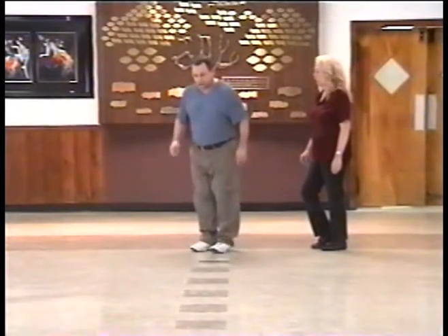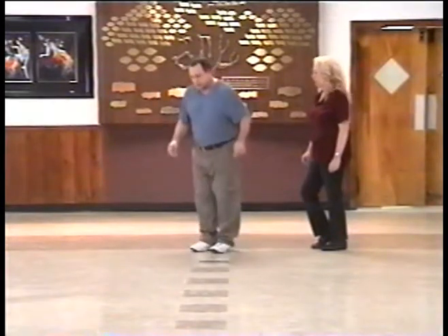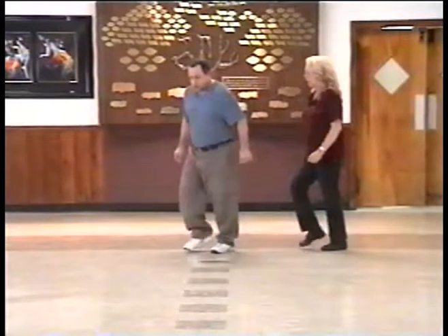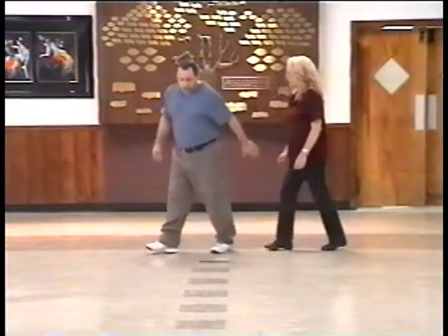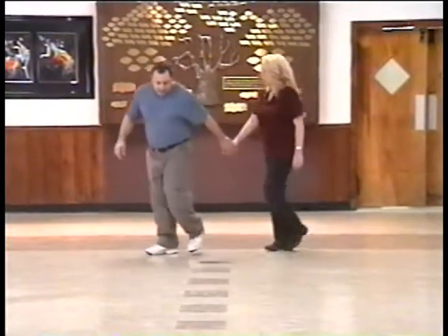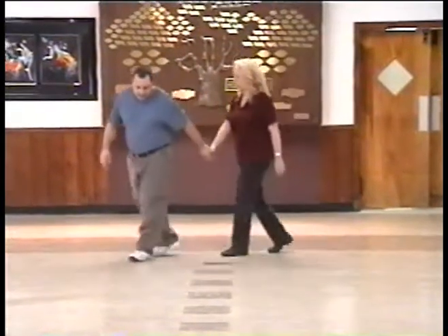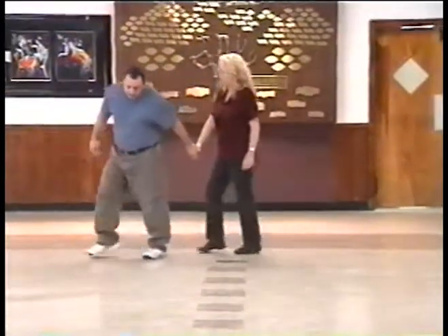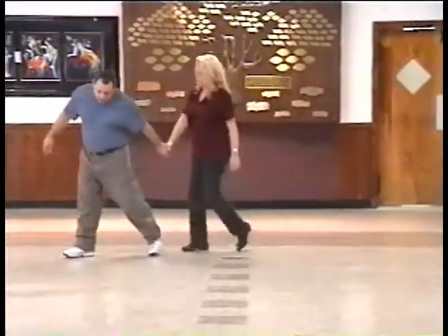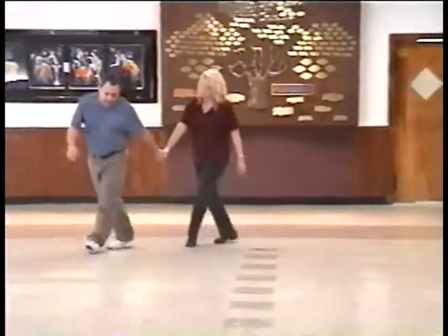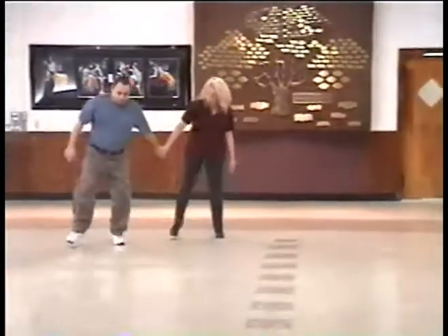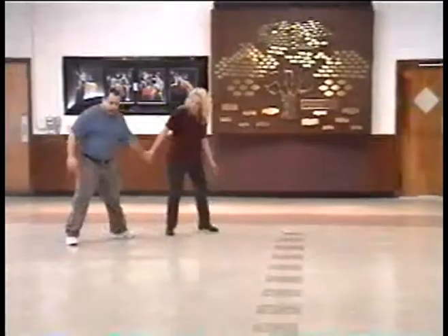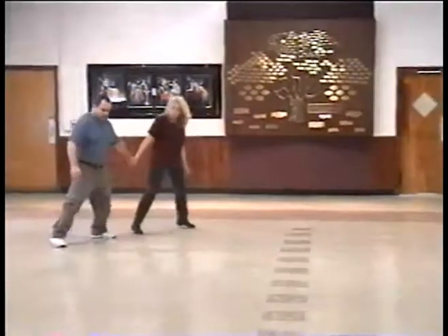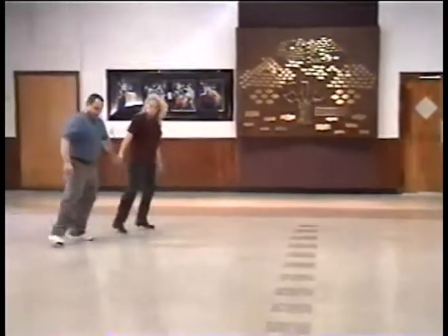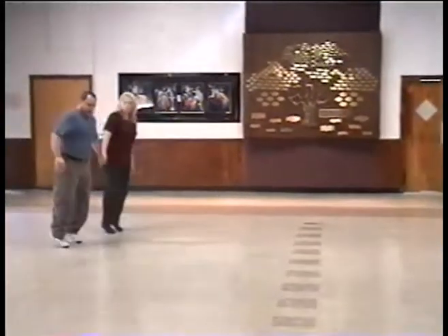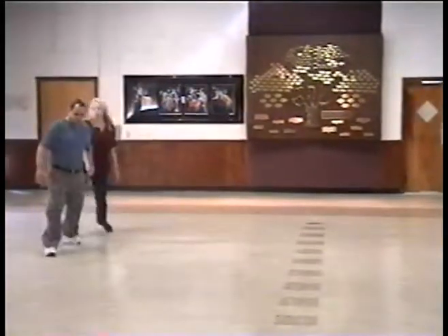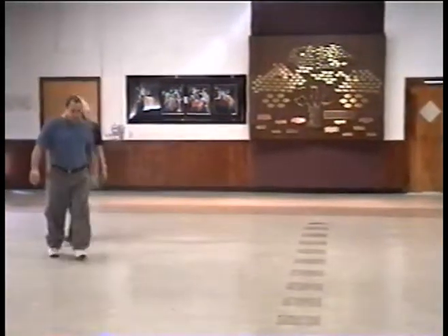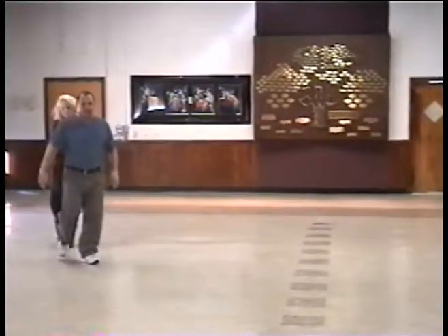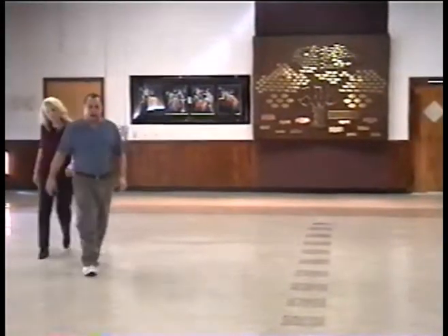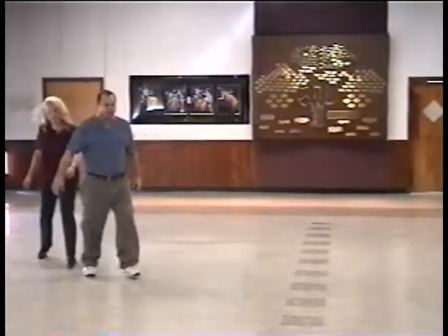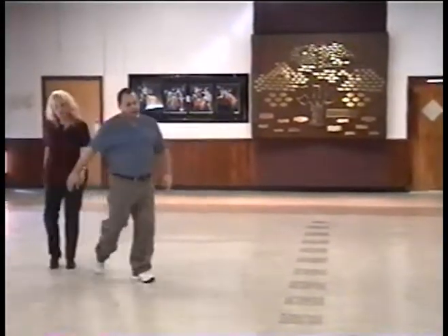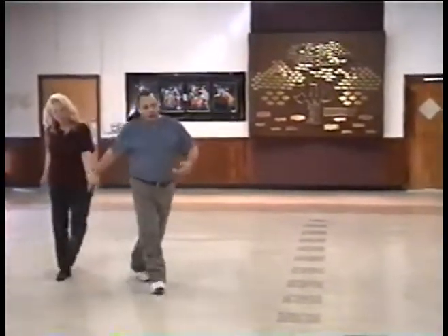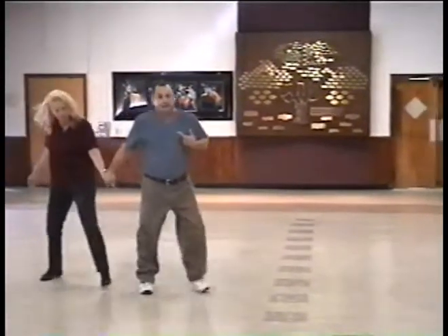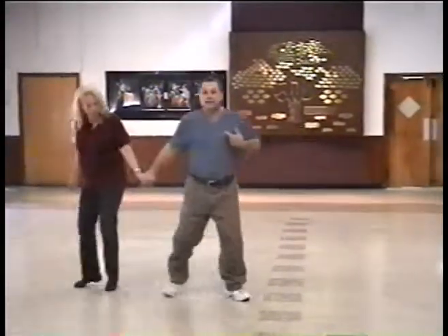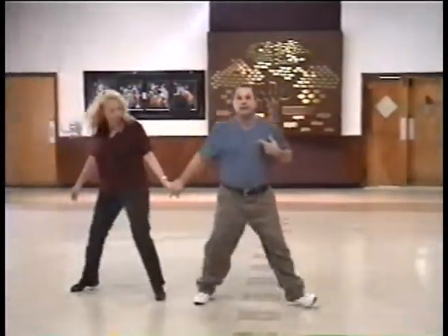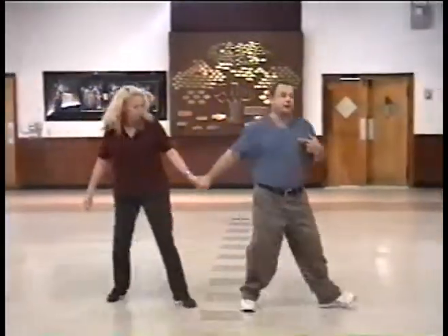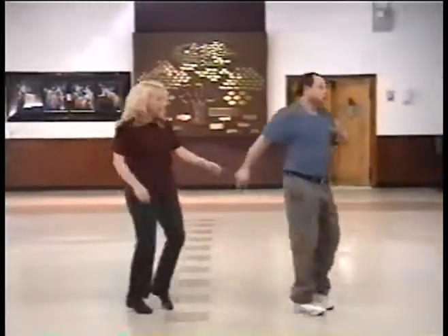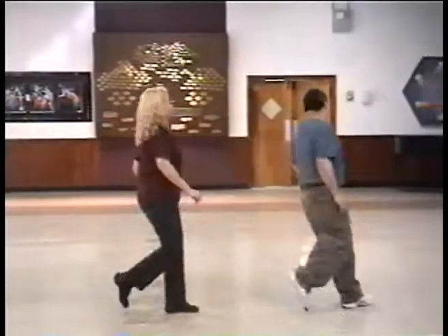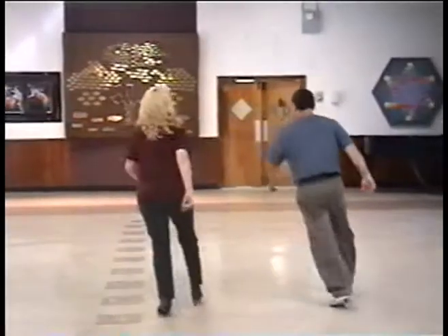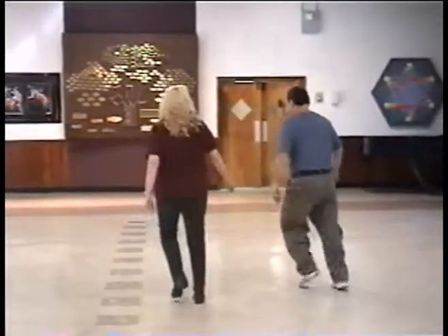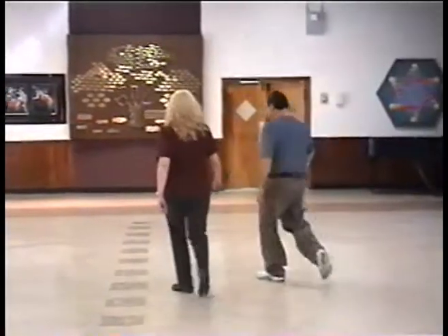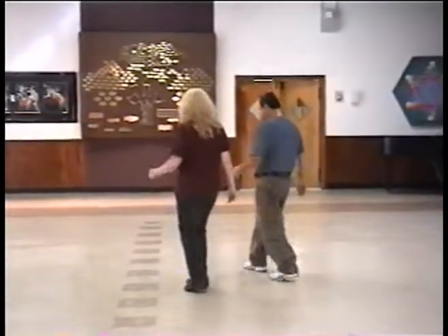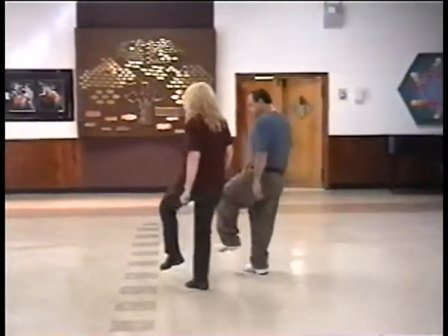Three, four. Right, left, right, left. To the right, three, four. Left, right, left, right. Face outside. And inside, kick.